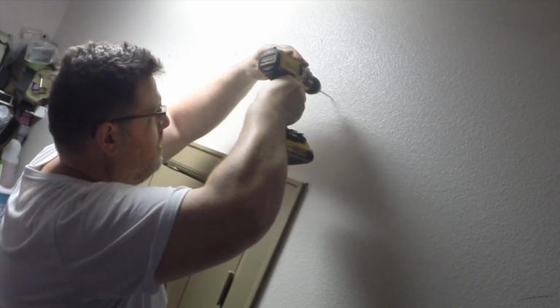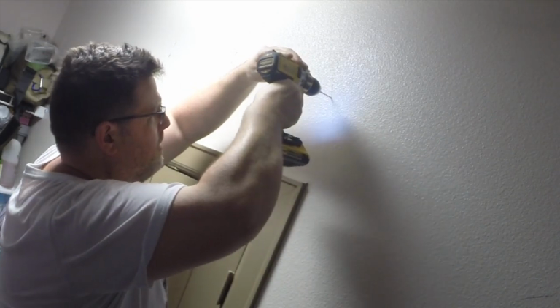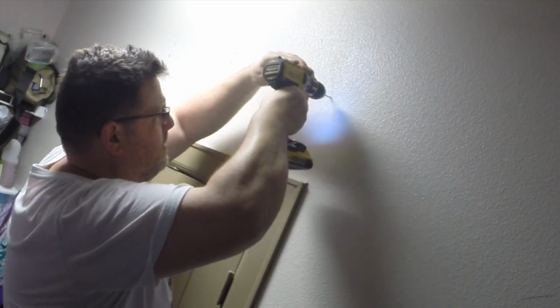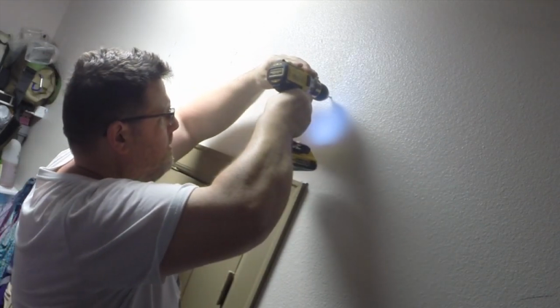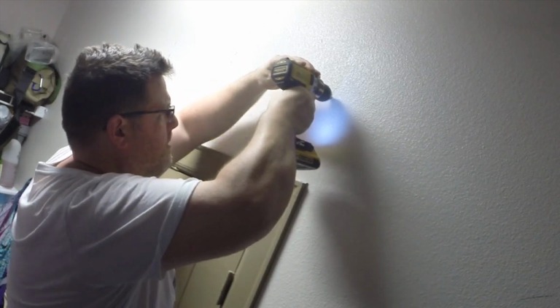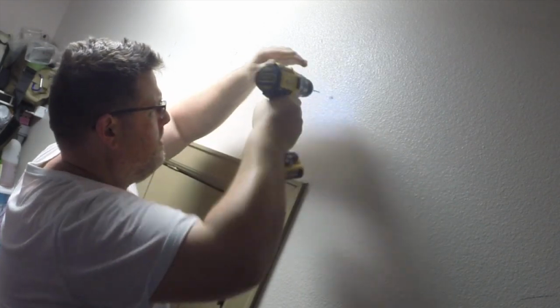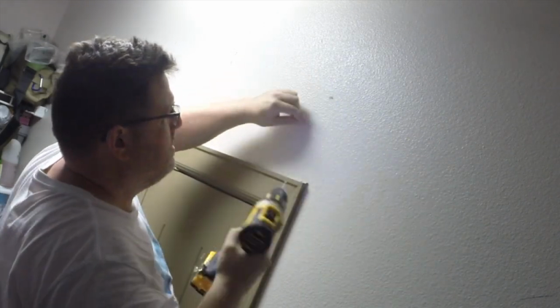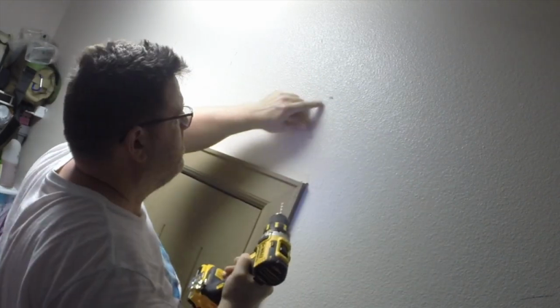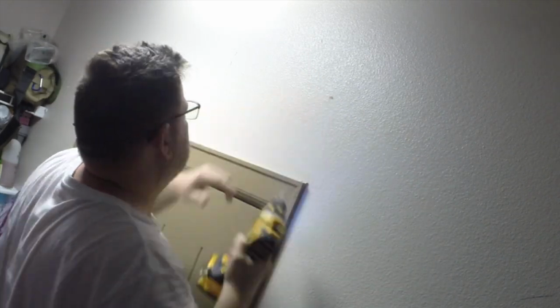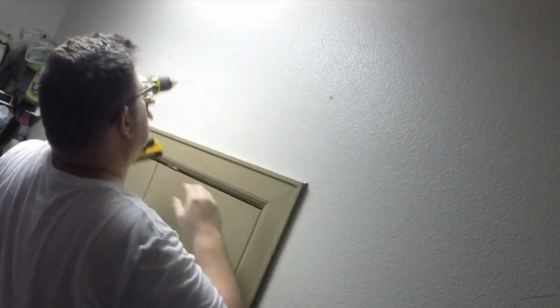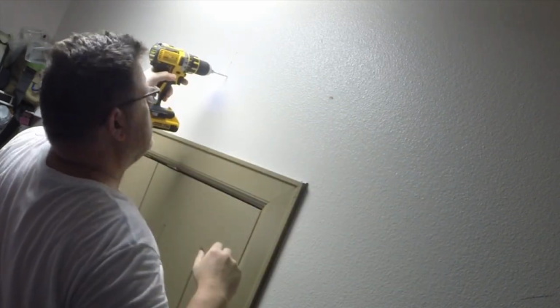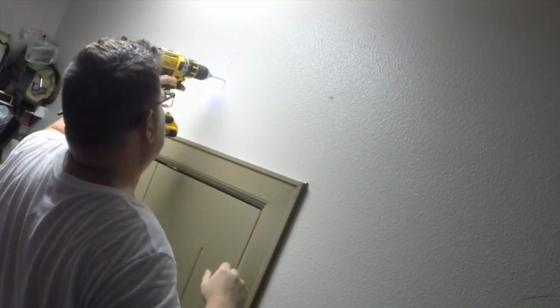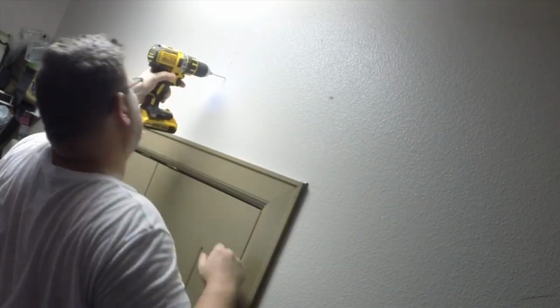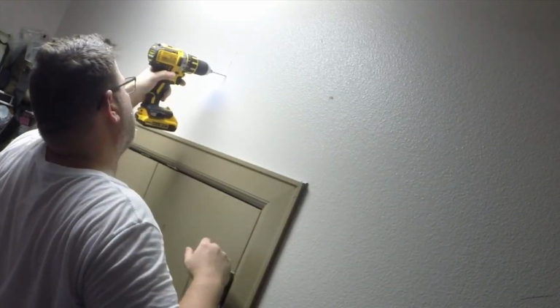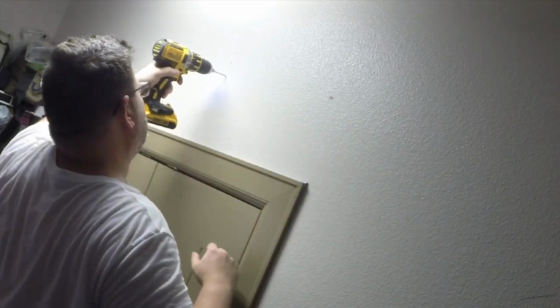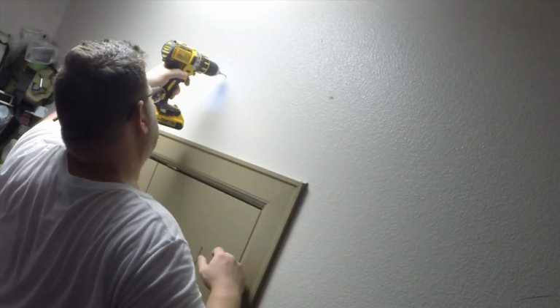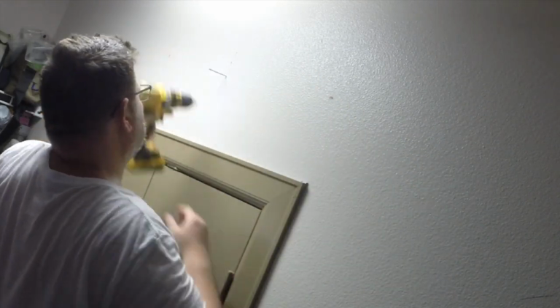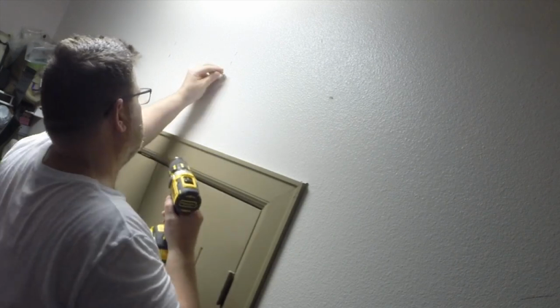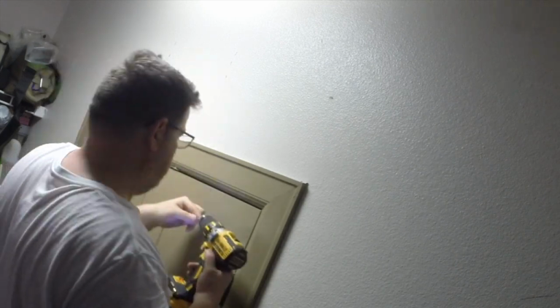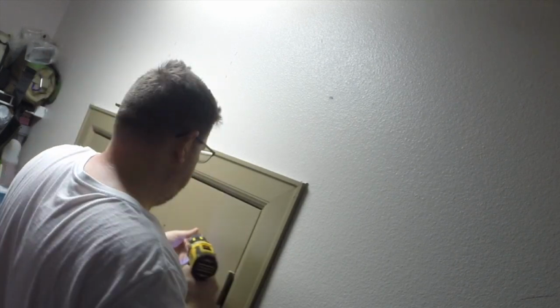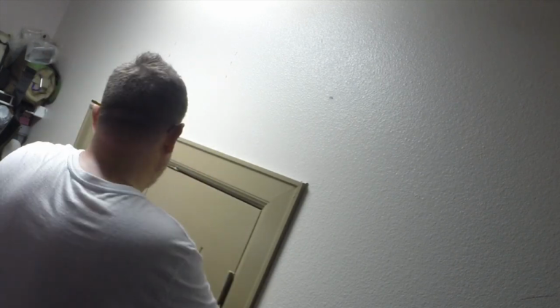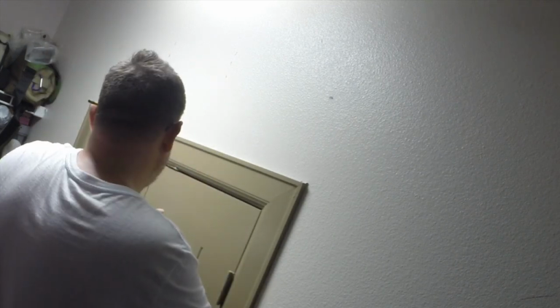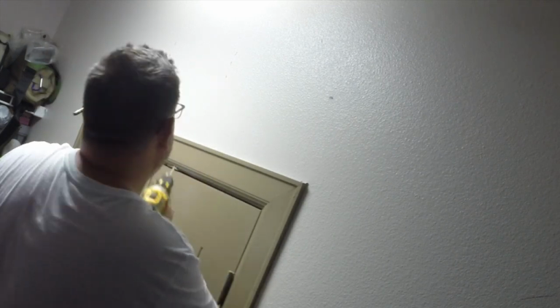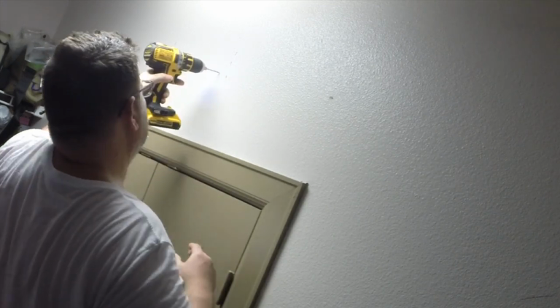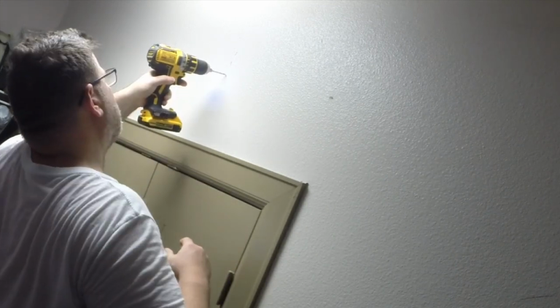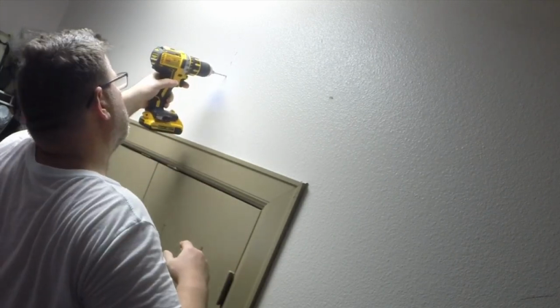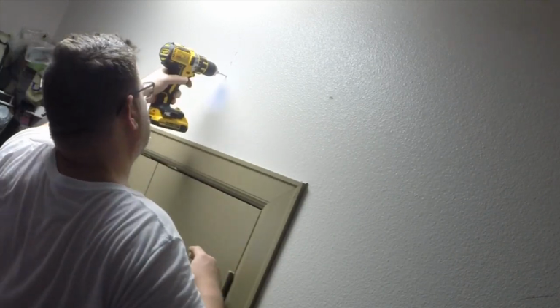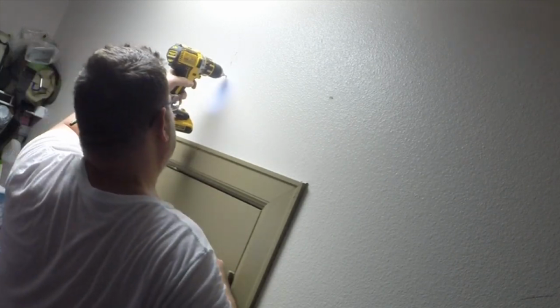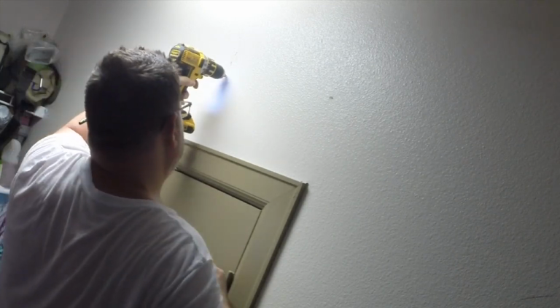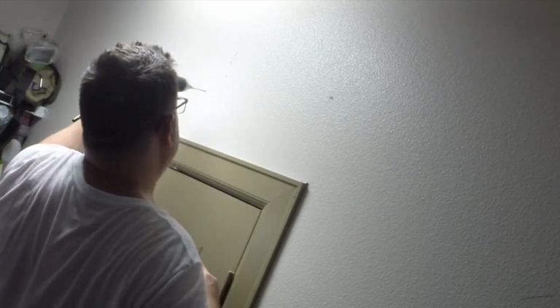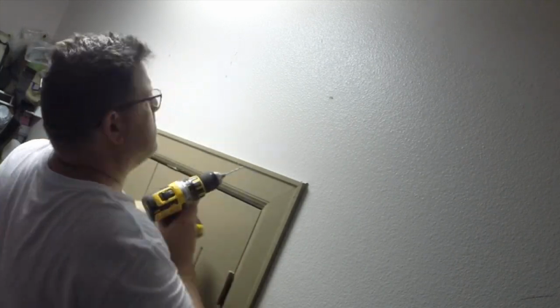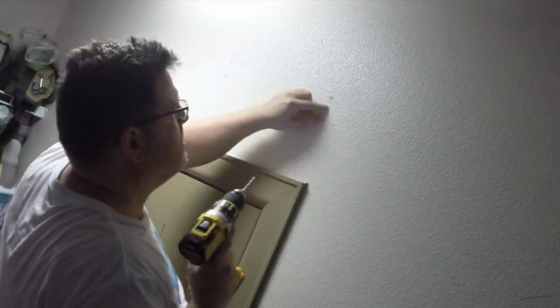Now I'm actually drilling into the wall to see if there's actually studs there or not. I never trust this stud finder — I really don't know how to use a drill anymore either.